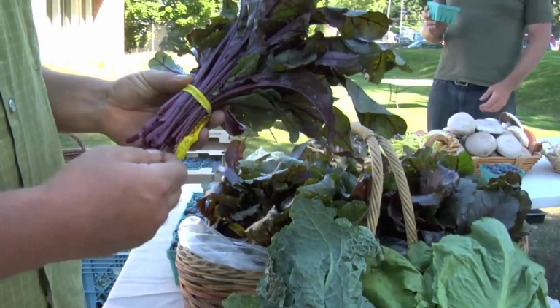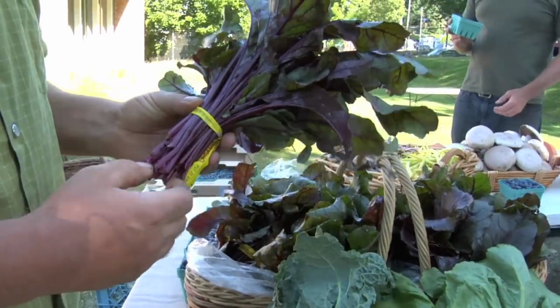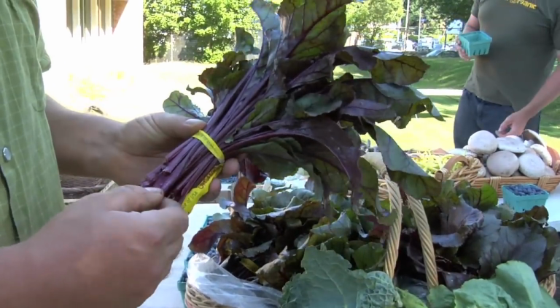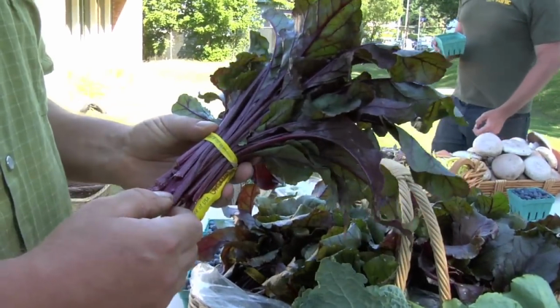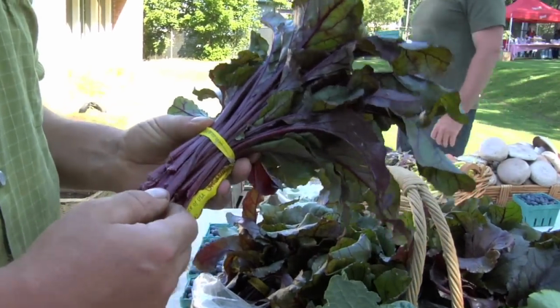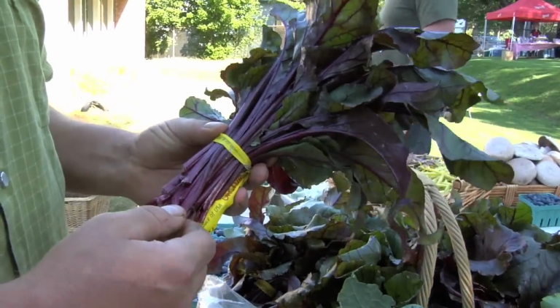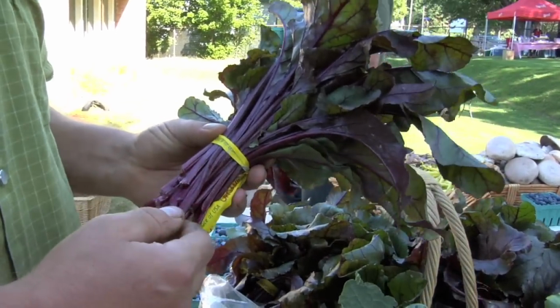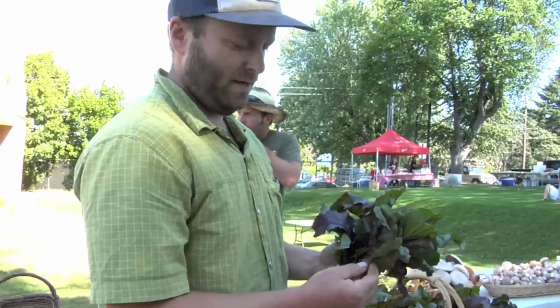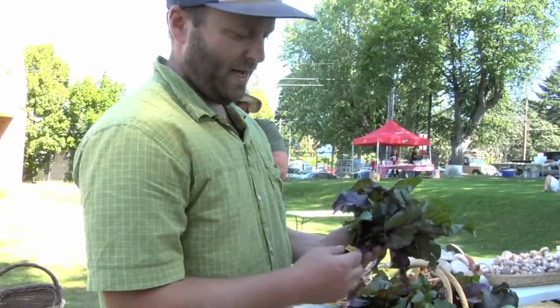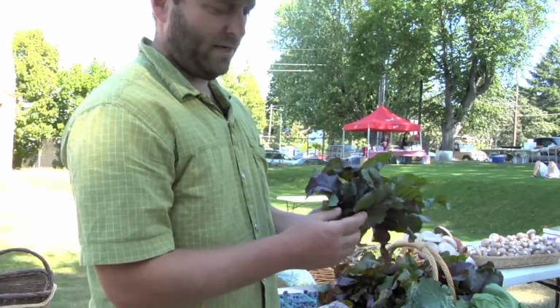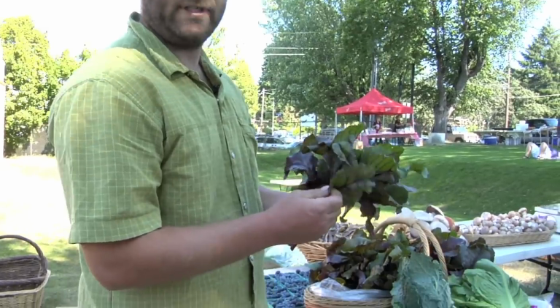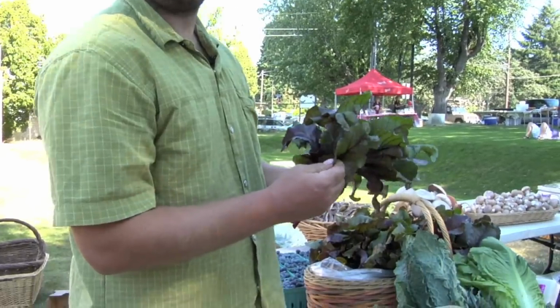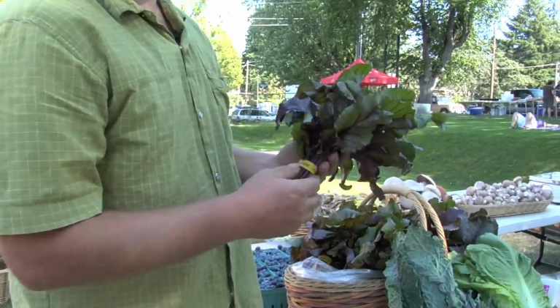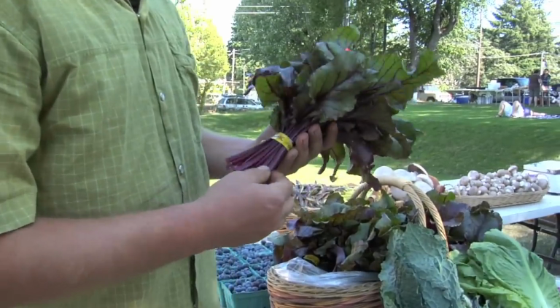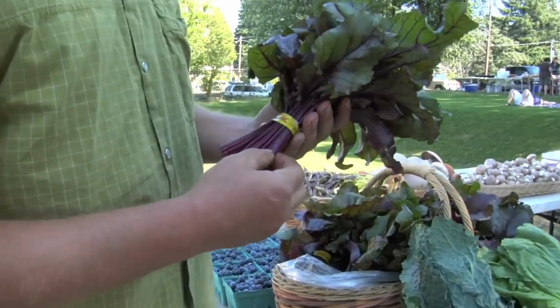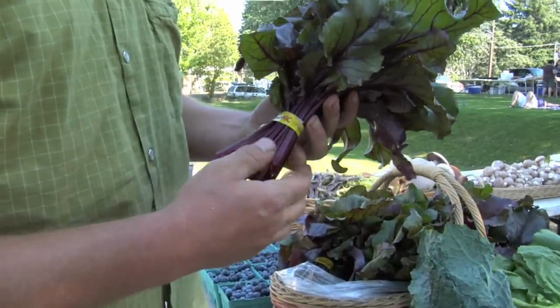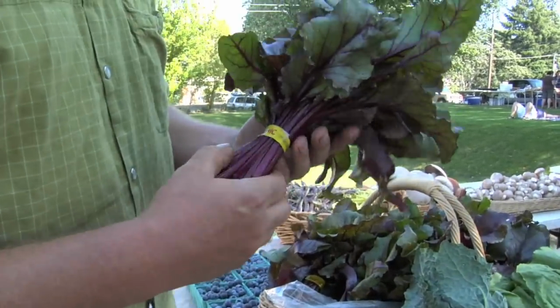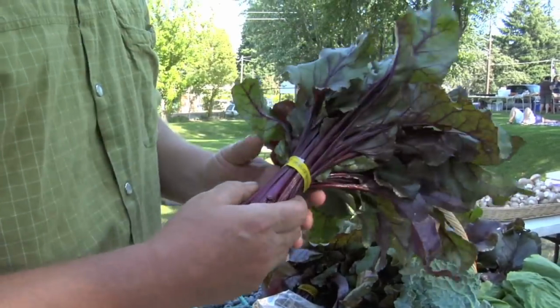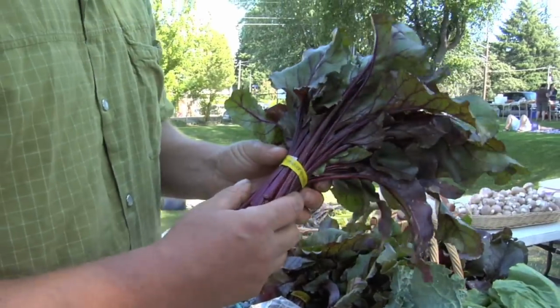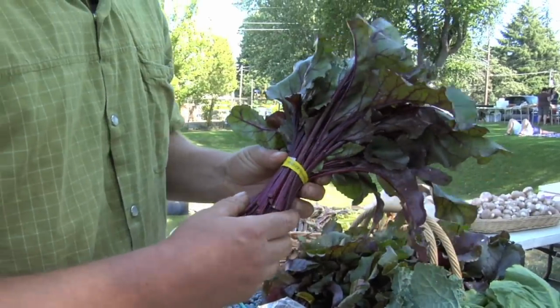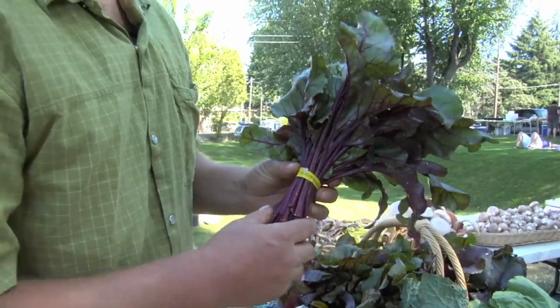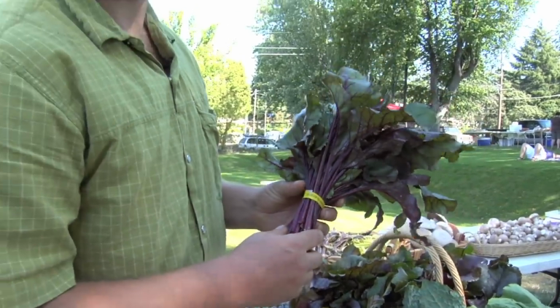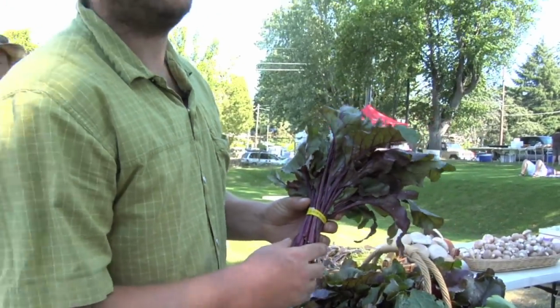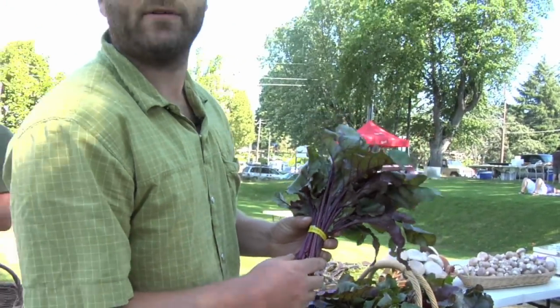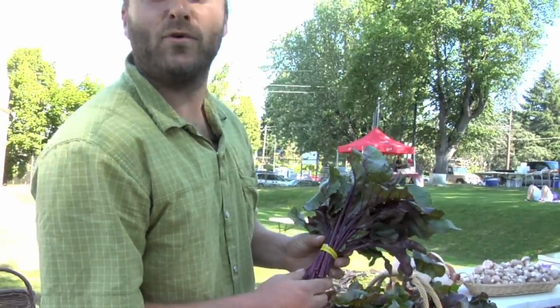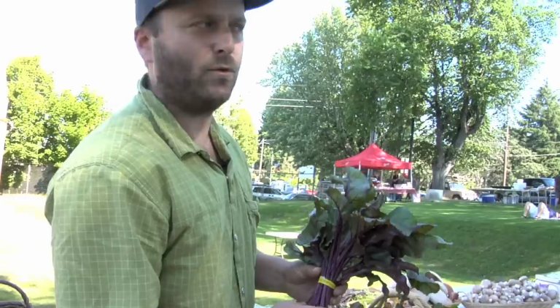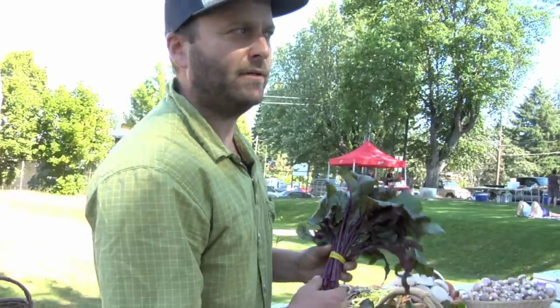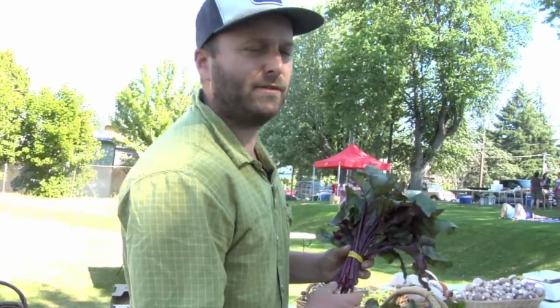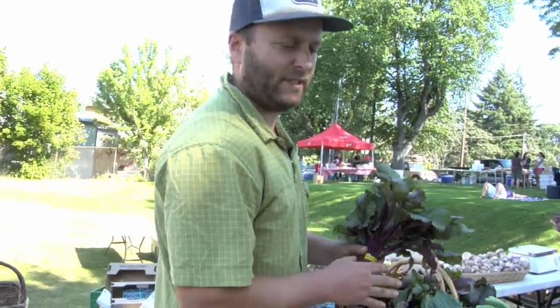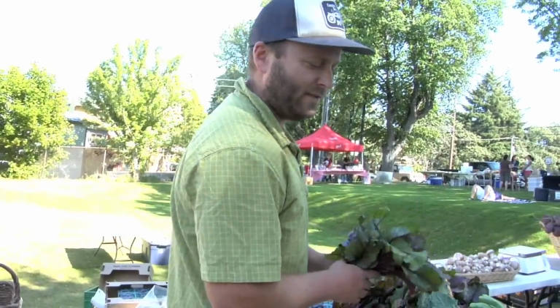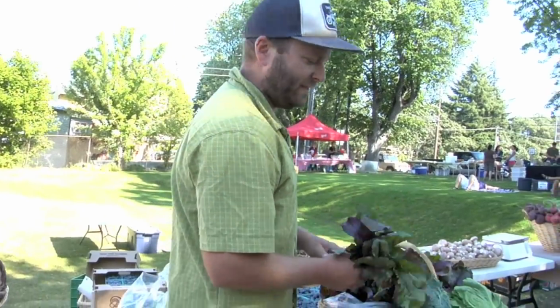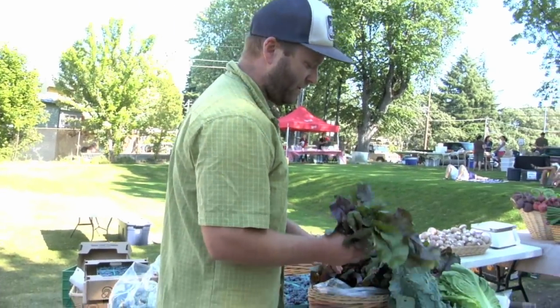The beet leaf chard has the leaves of a beet — really tender leaves and really nice stems. We actually throw this in smoothies a lot because it really turns a smoothie into a meal. It's a really nice beet leaf chard.